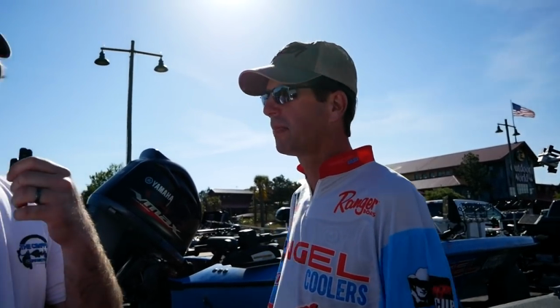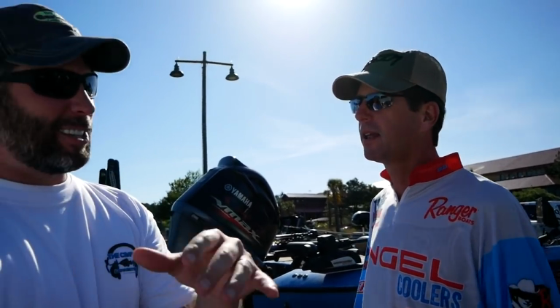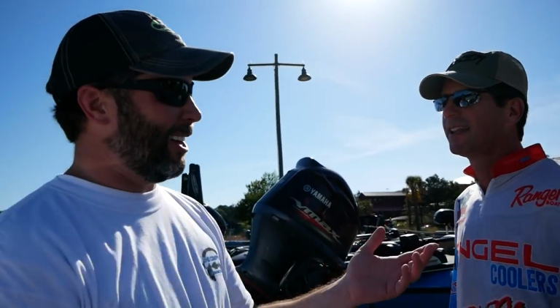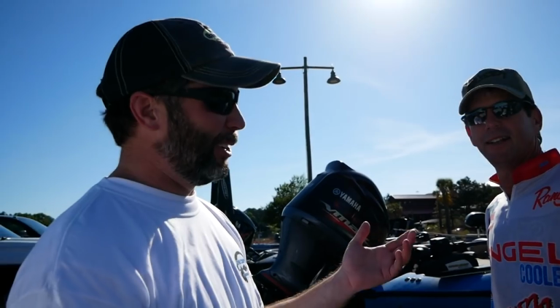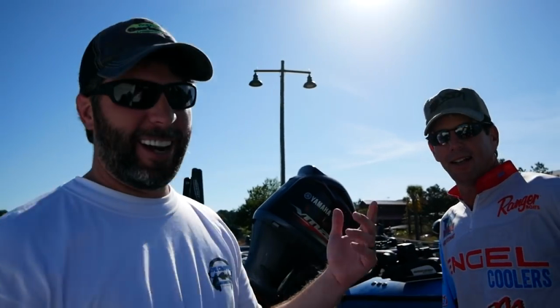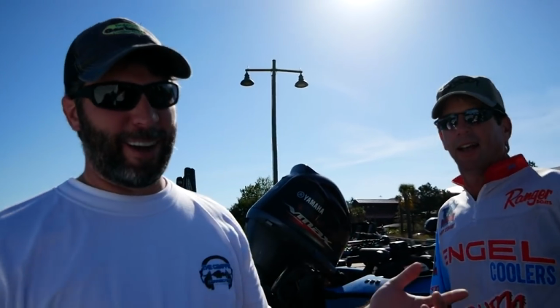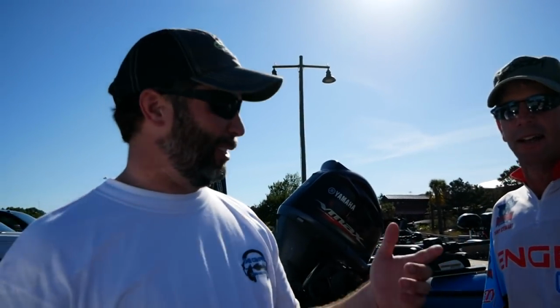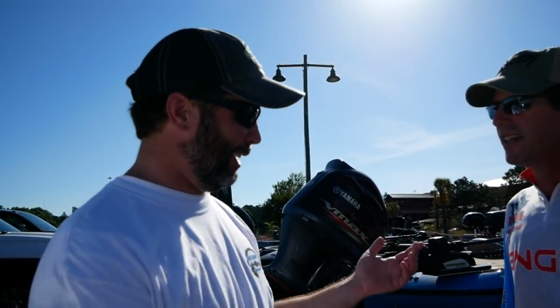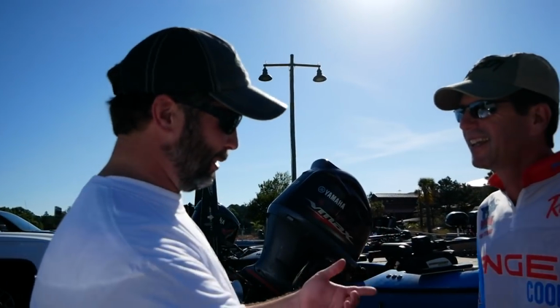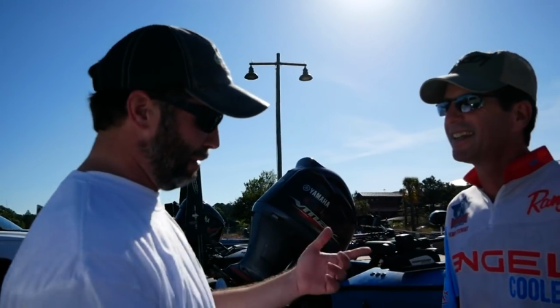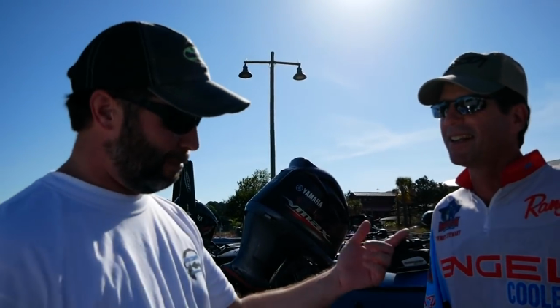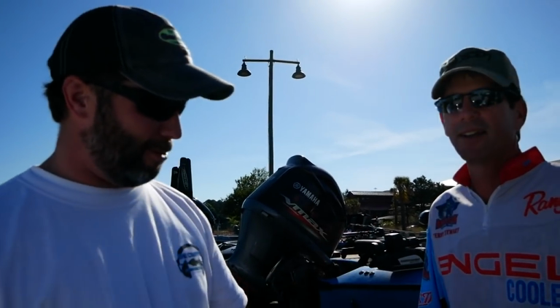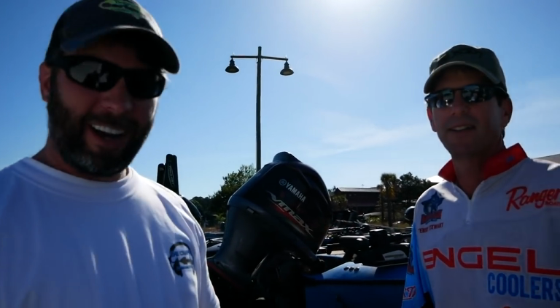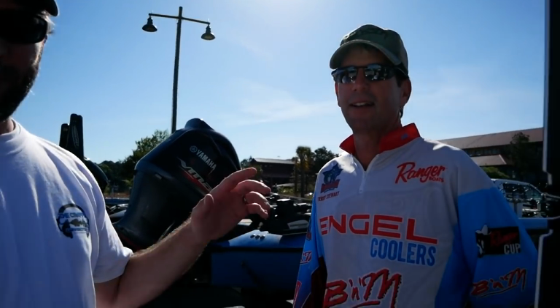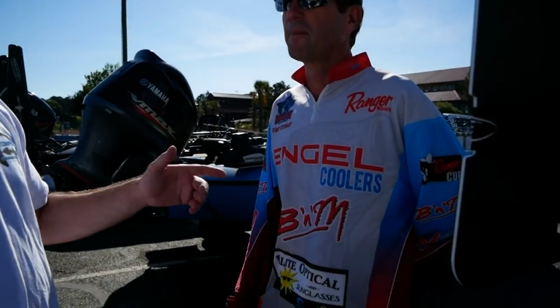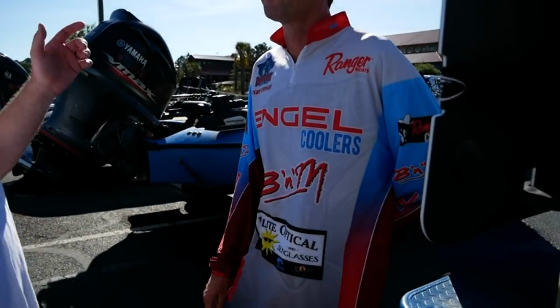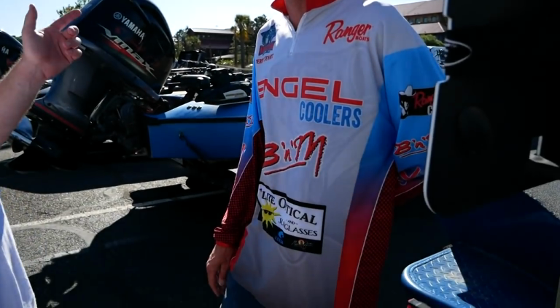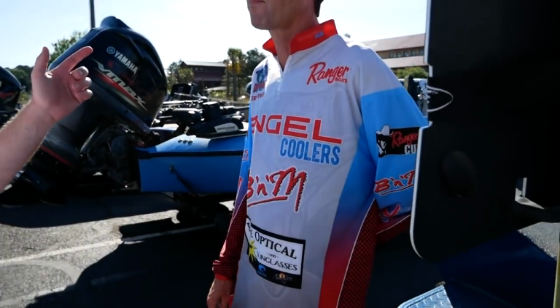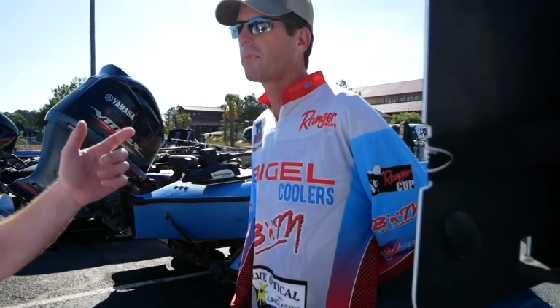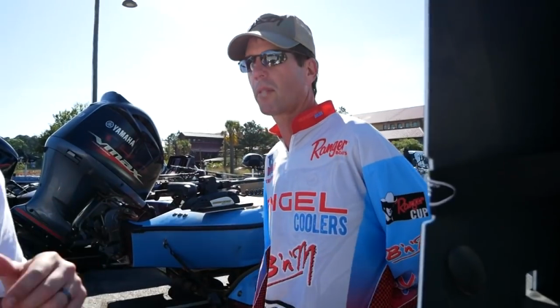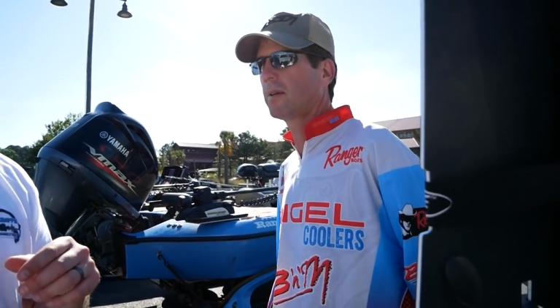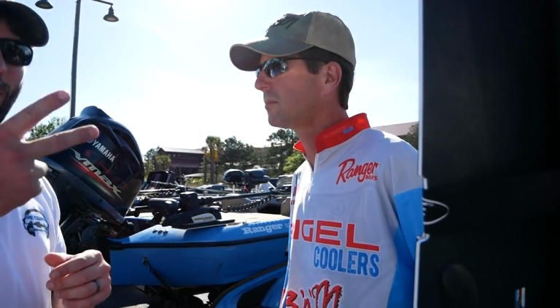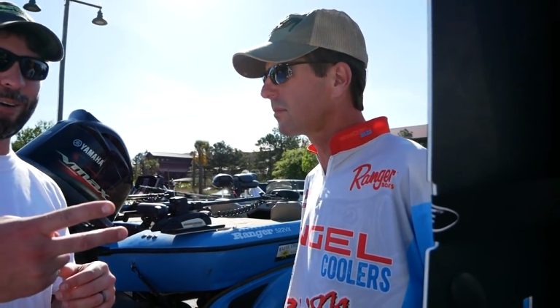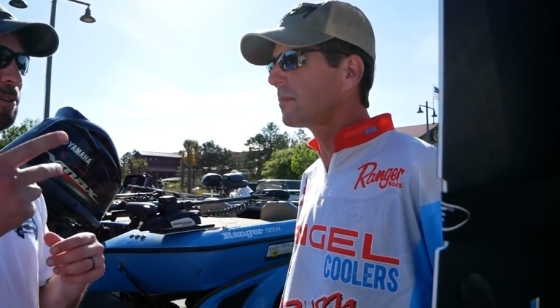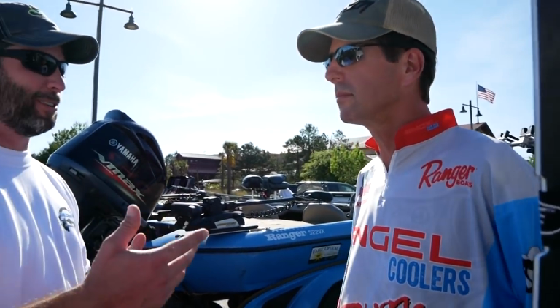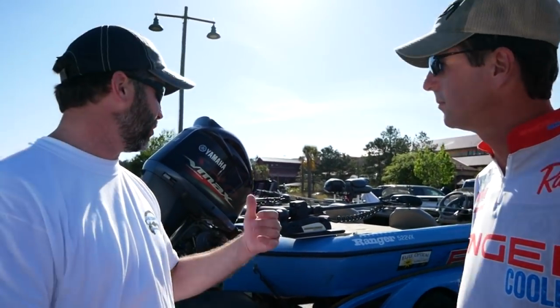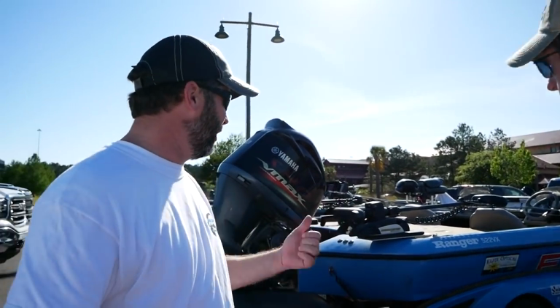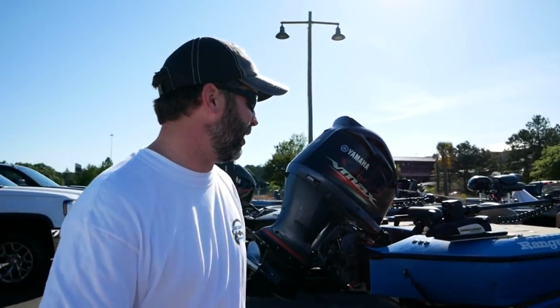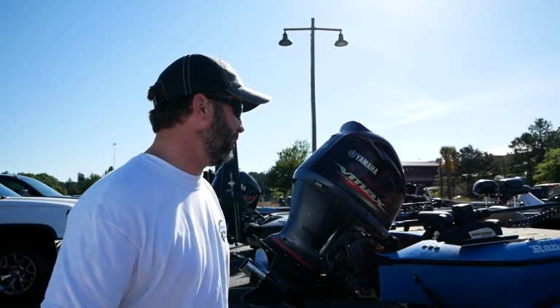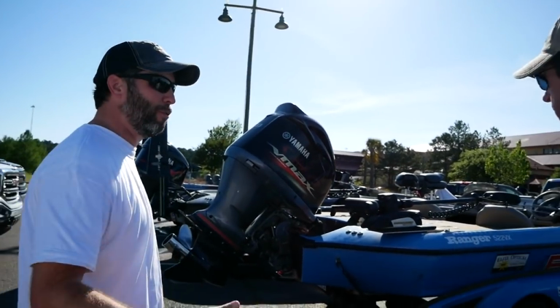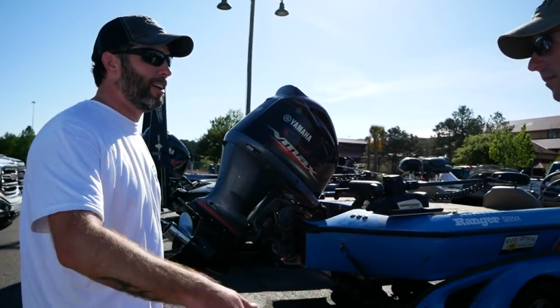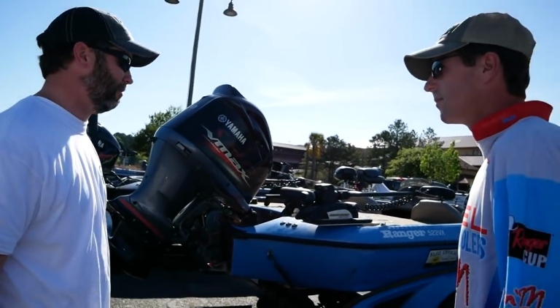Well, guys, this is Terry Stewart. You can see he's sponsored by B&M, Engle, all the good stuff. He's going to show us a quick rundown of how he uses two trolling motors on the back of his boat. So let's check it out and give us a full rundown on everything.